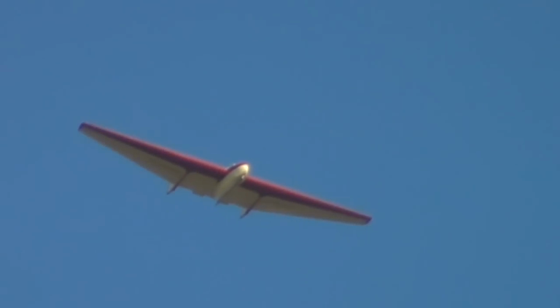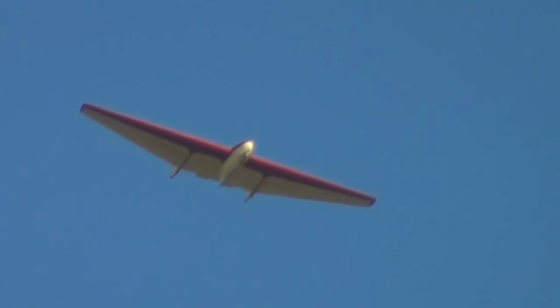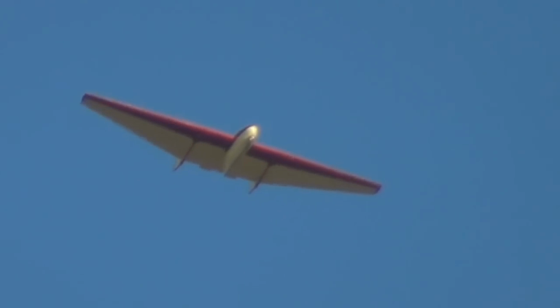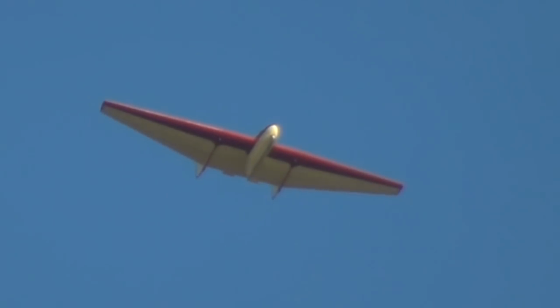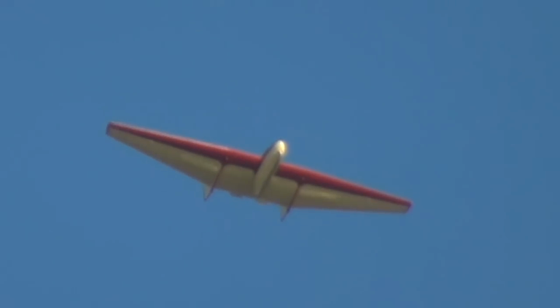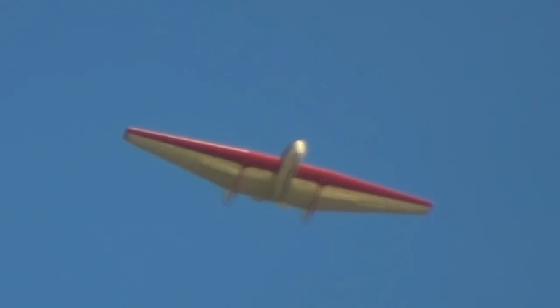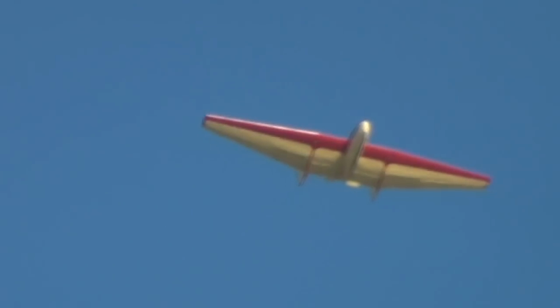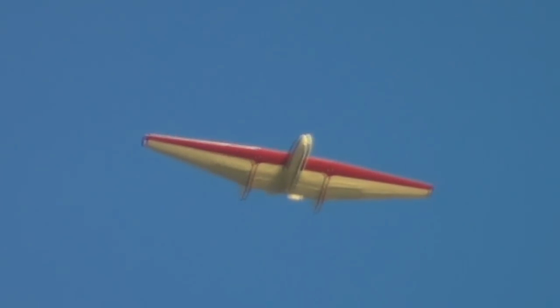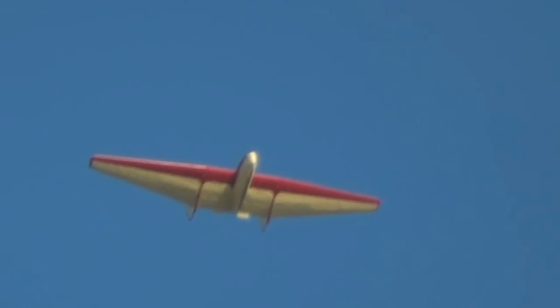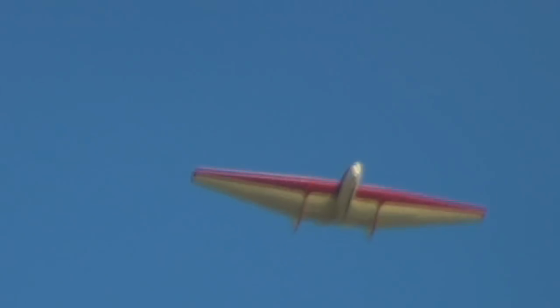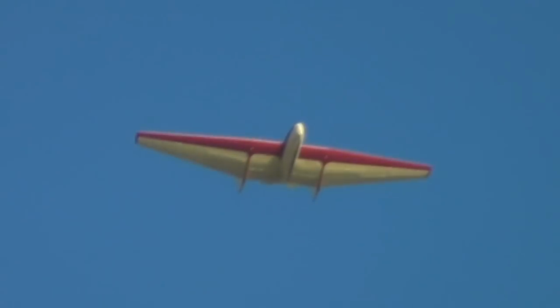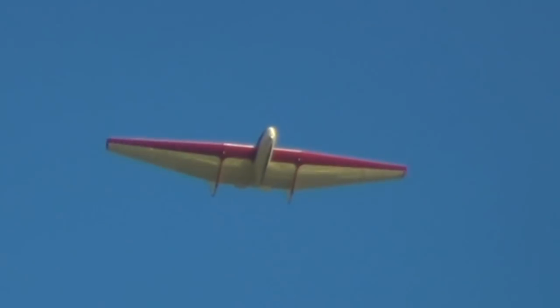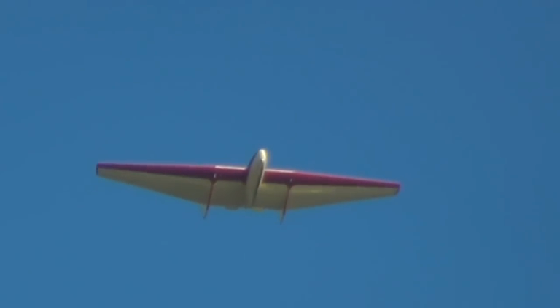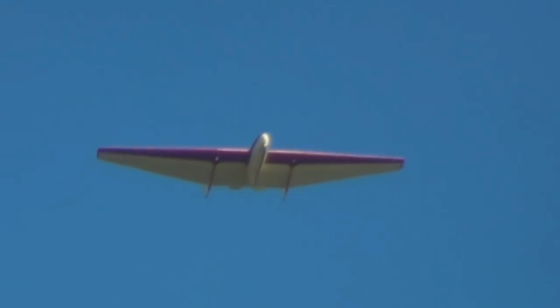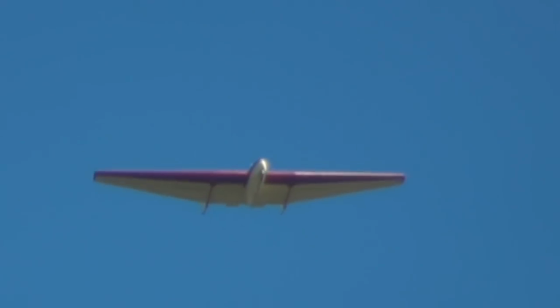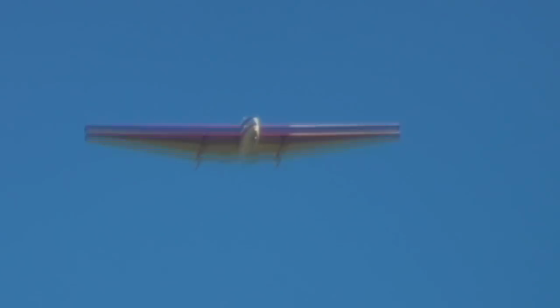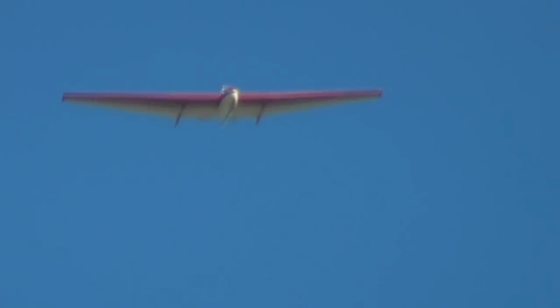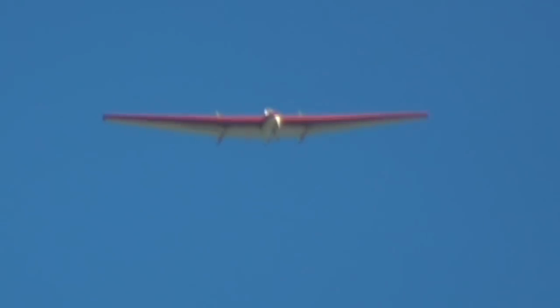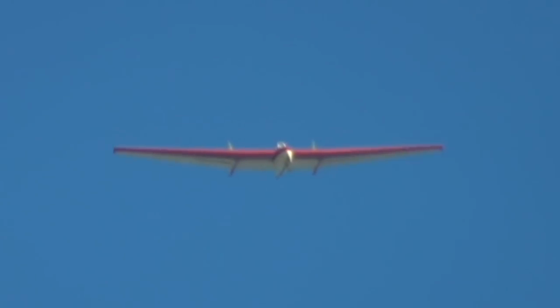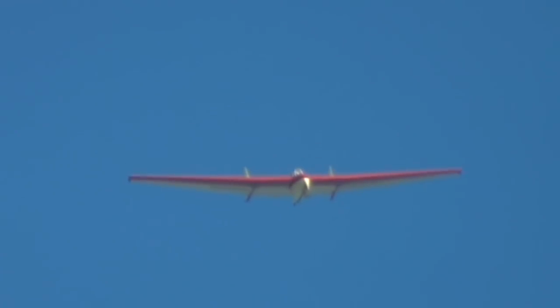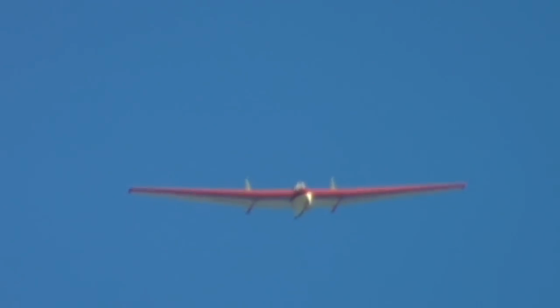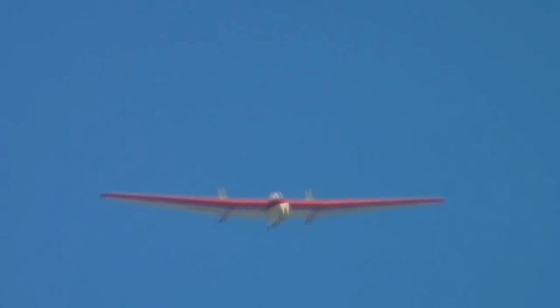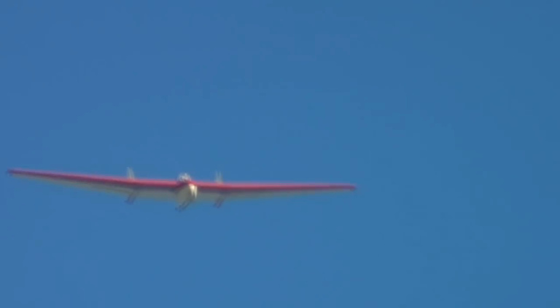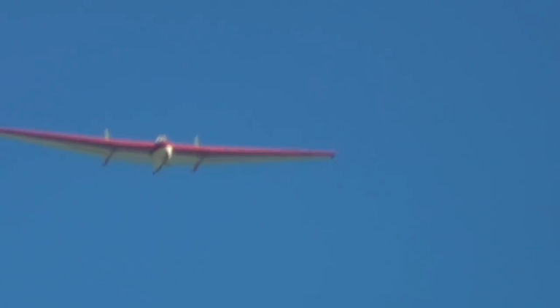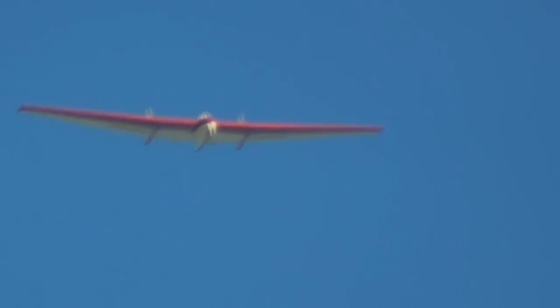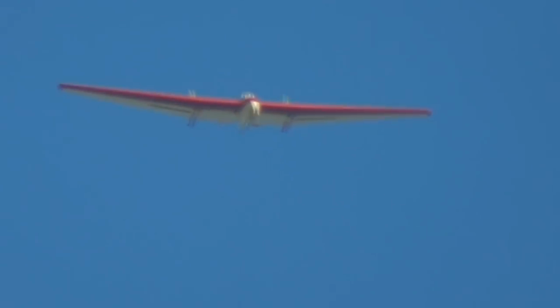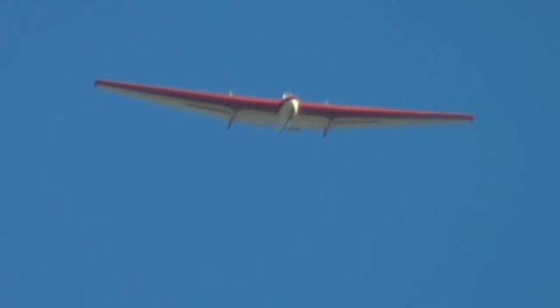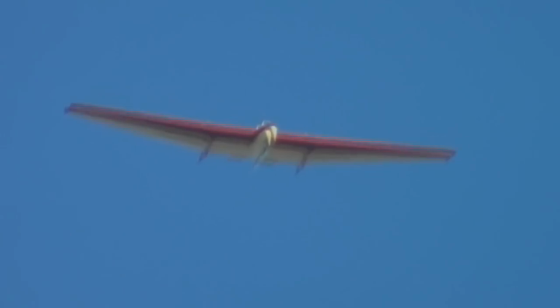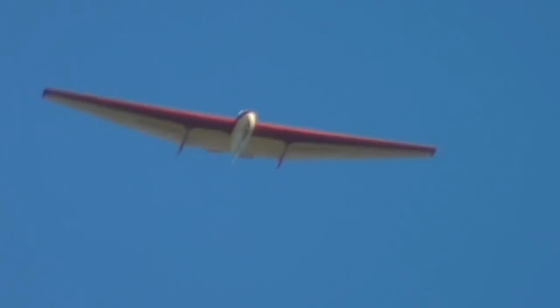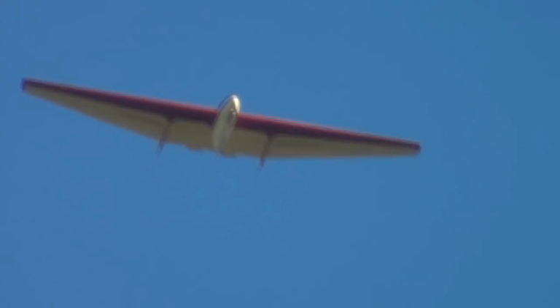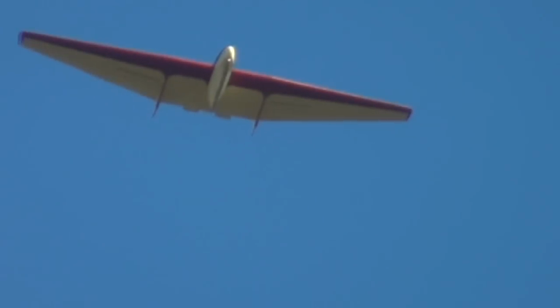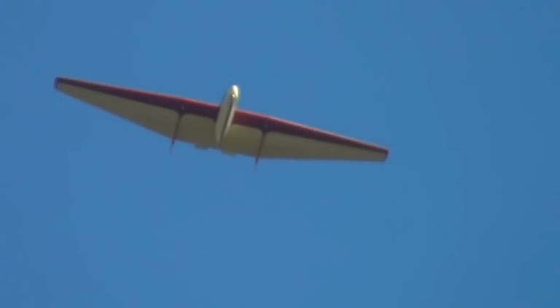The Fauvel glider released from the towline. Now watch this — starting off with a zoom, pitching down towards the crowd, then pulling up.